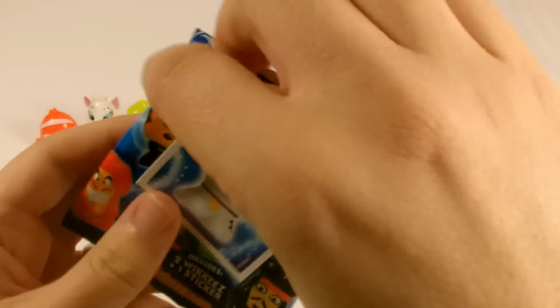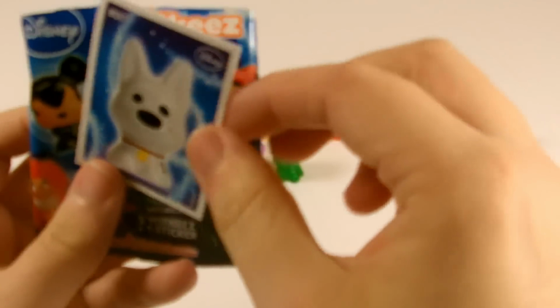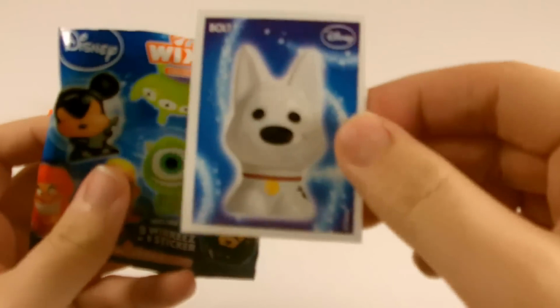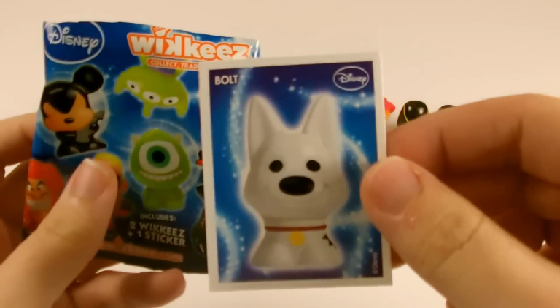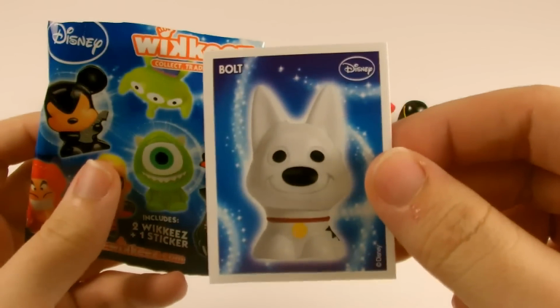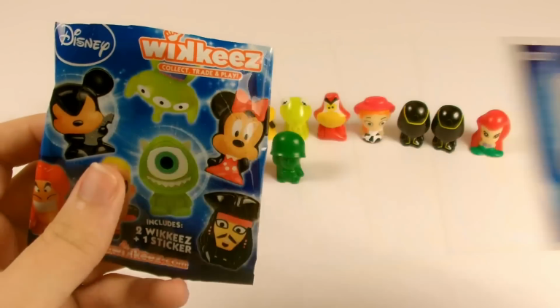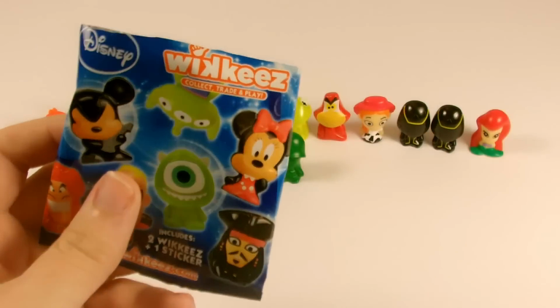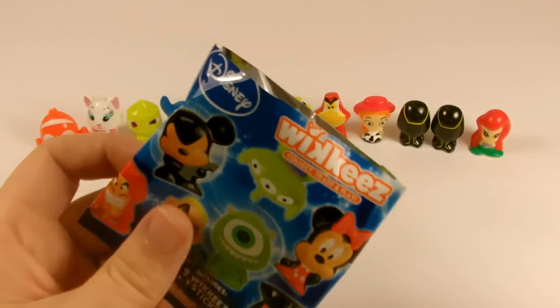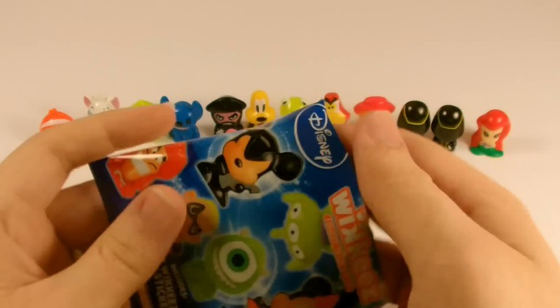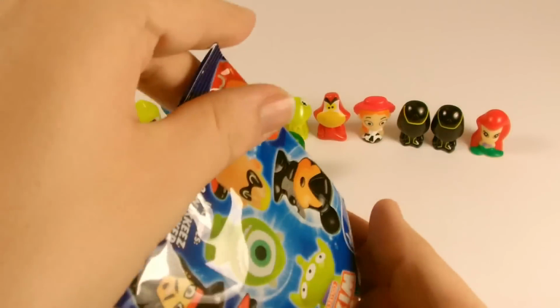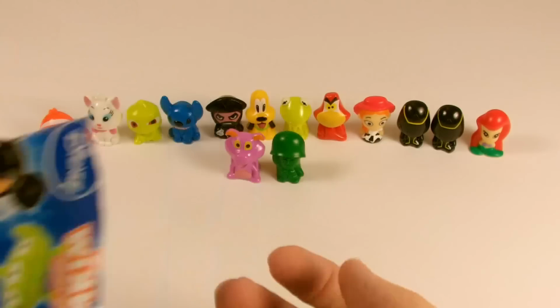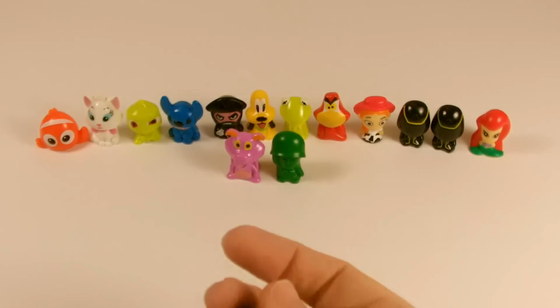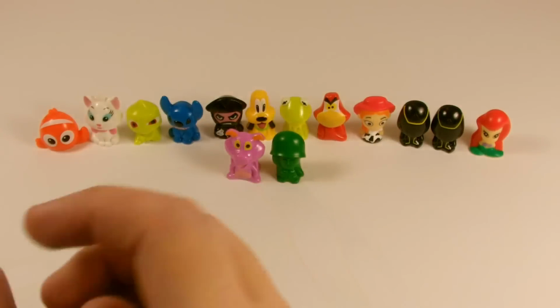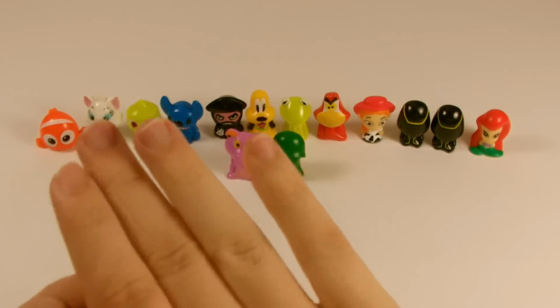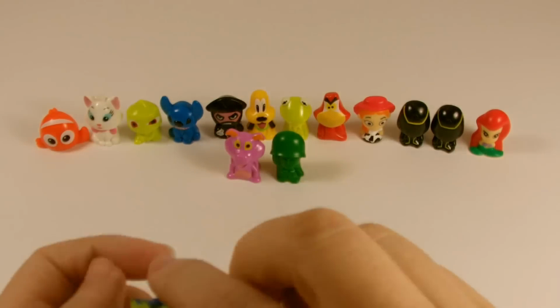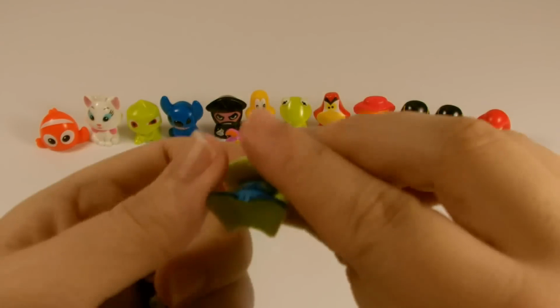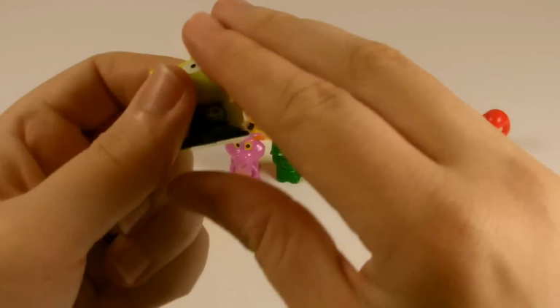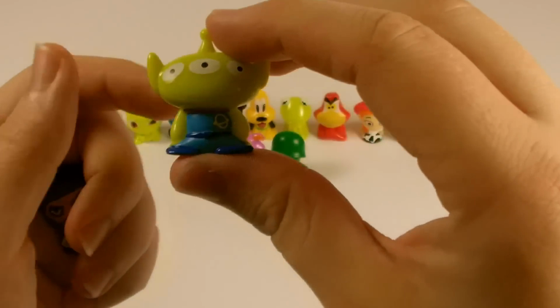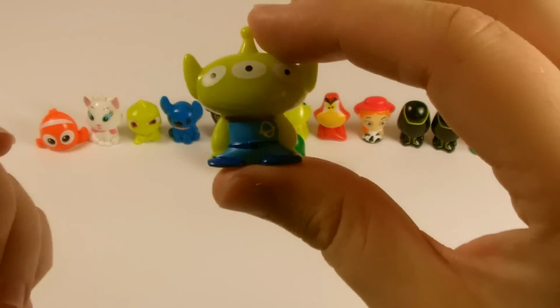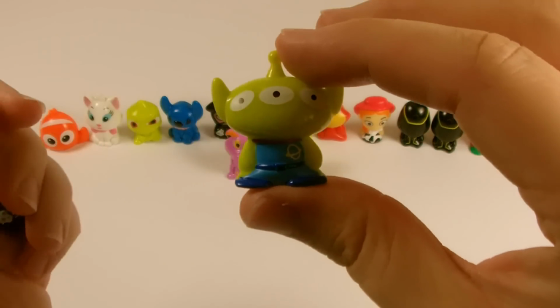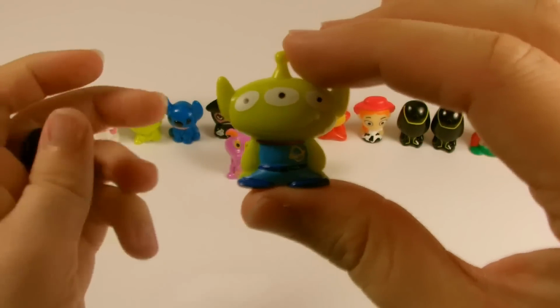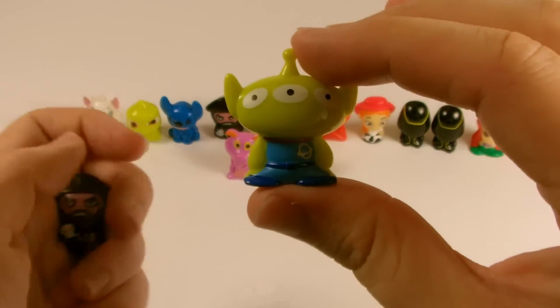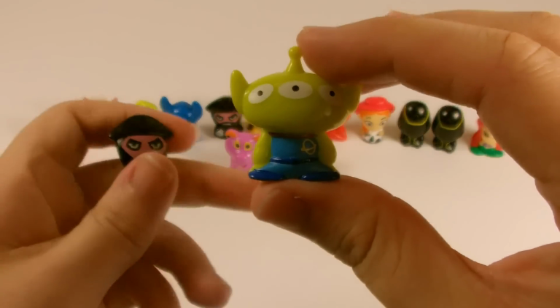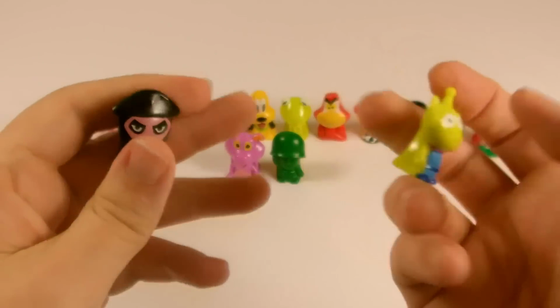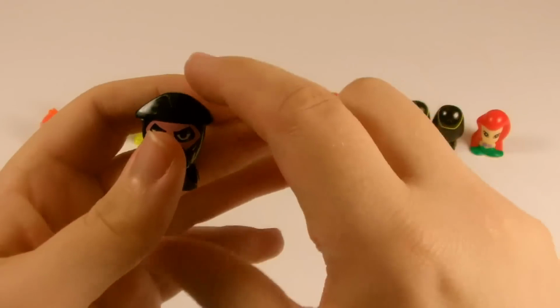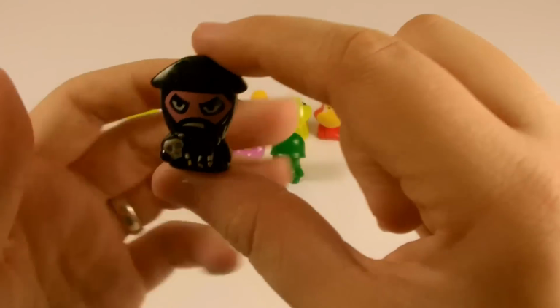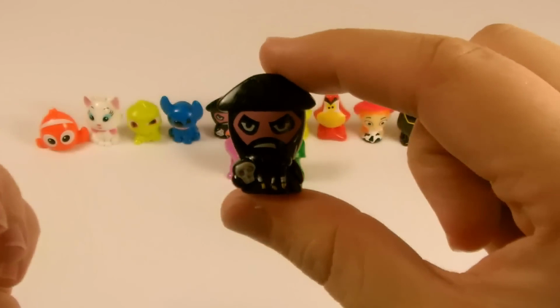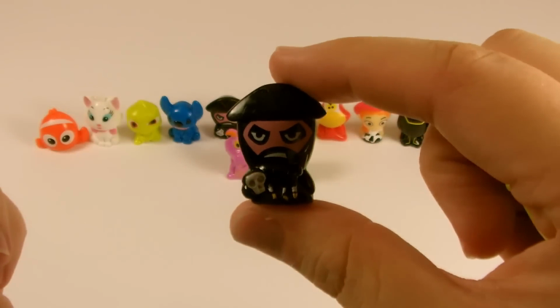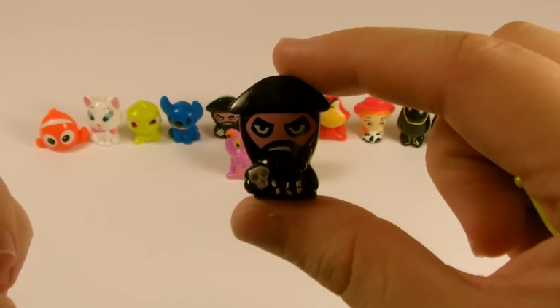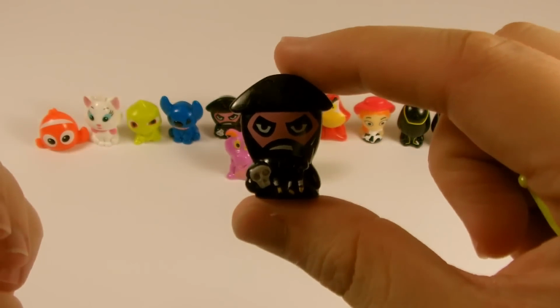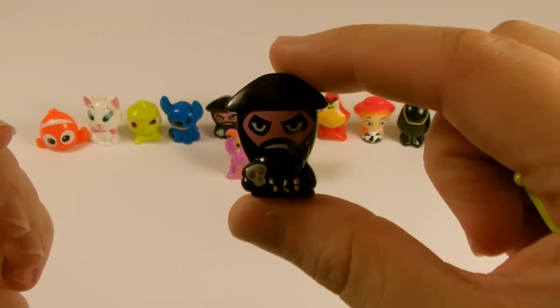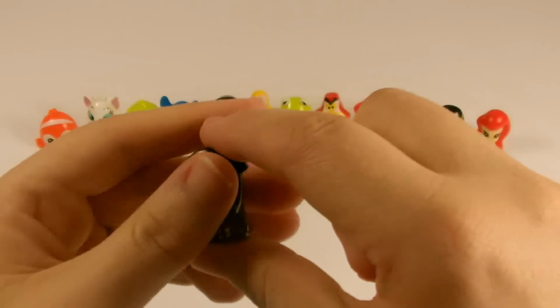Our next sticker is Bolt. And the wikis are Alien from Toy Story — needed him as well — and we have another Blackbeard.